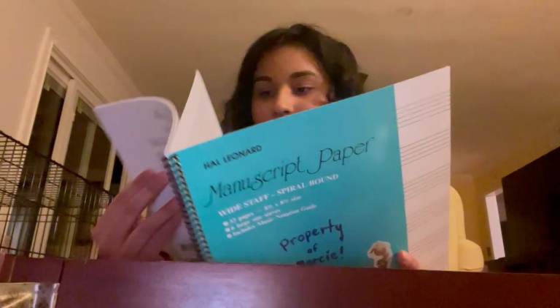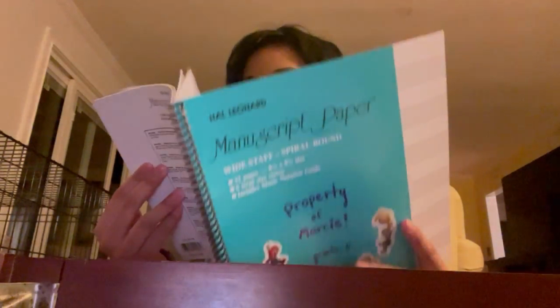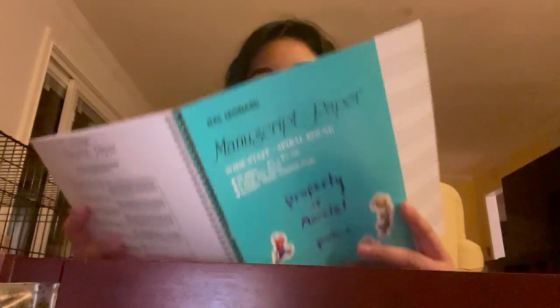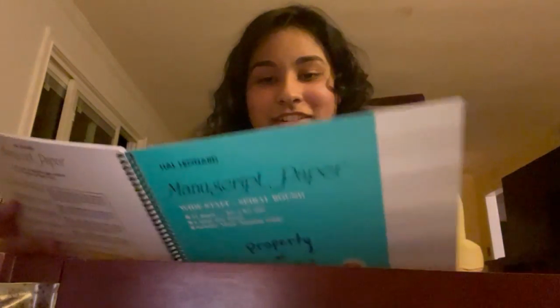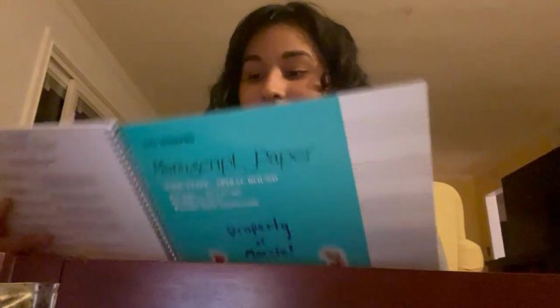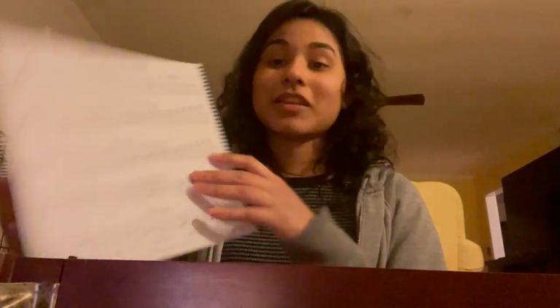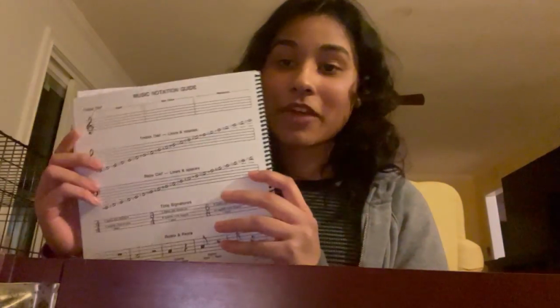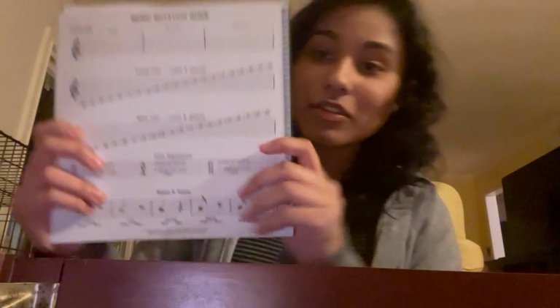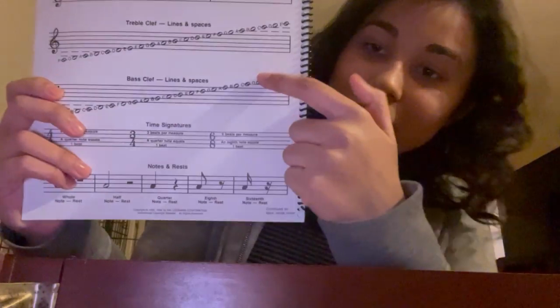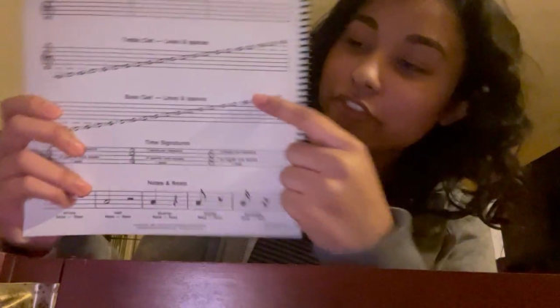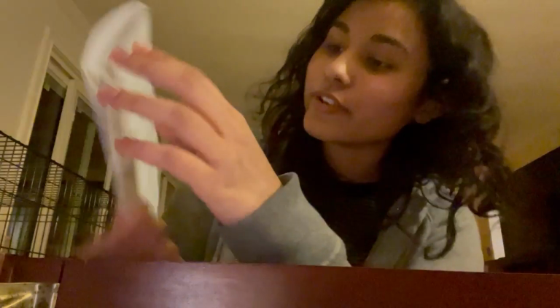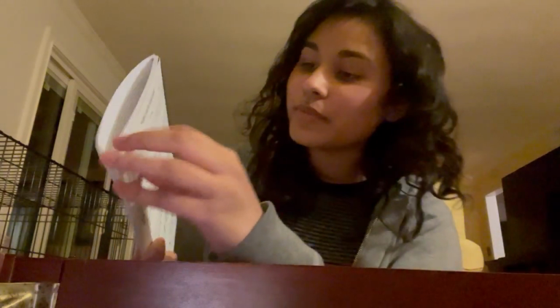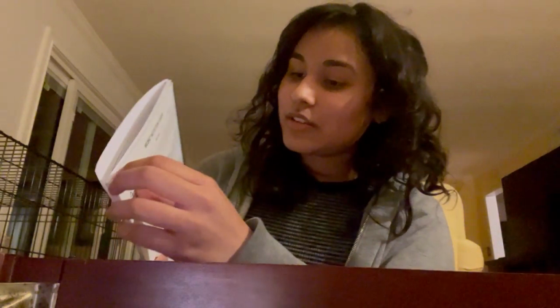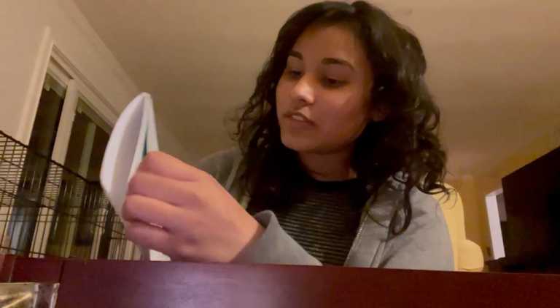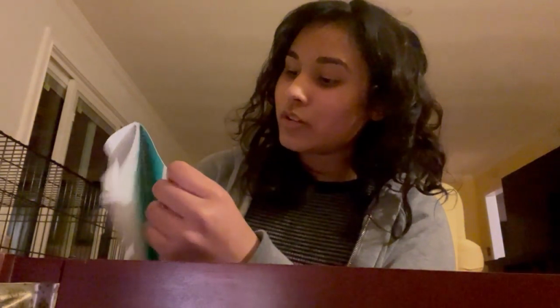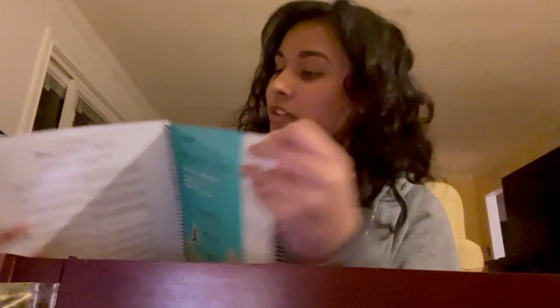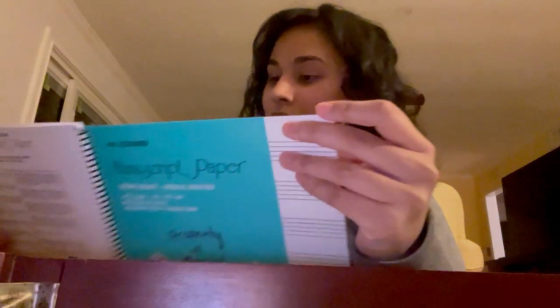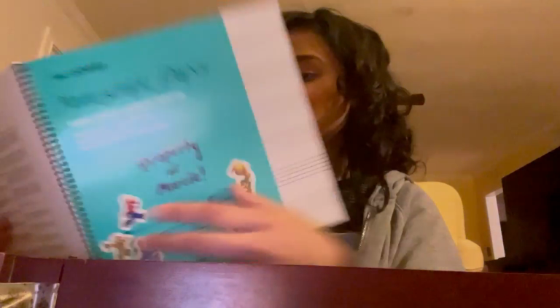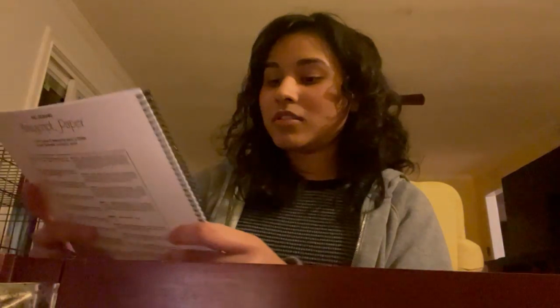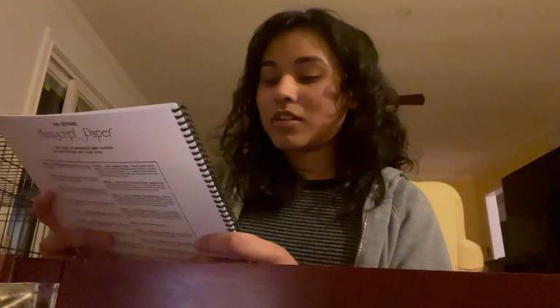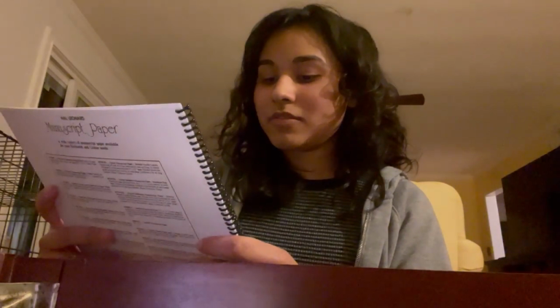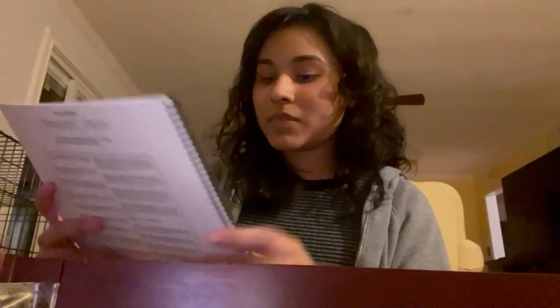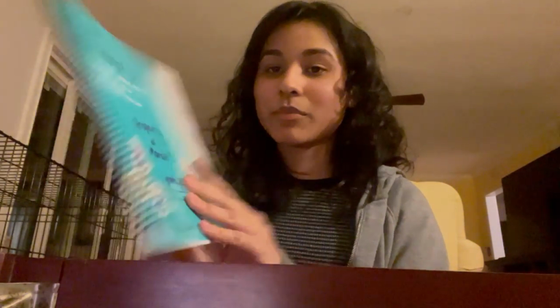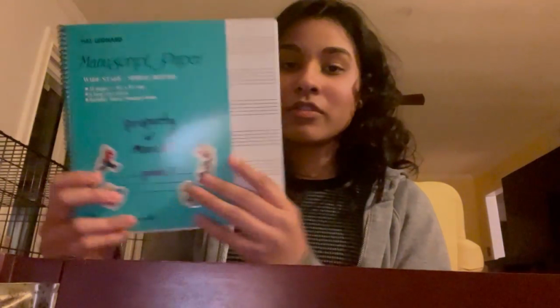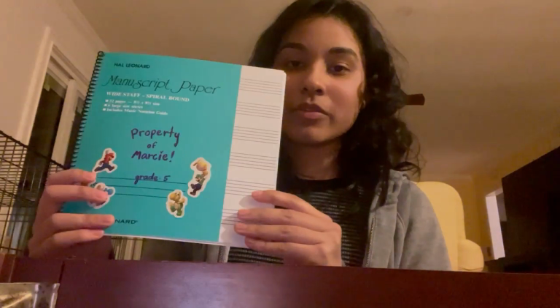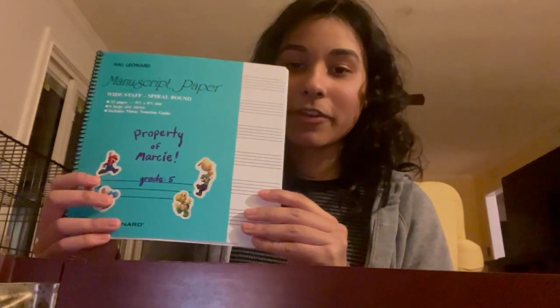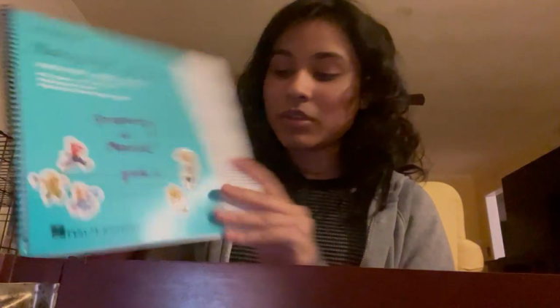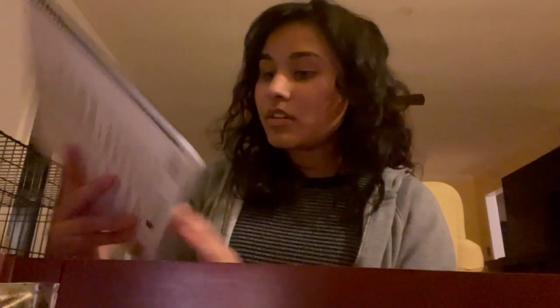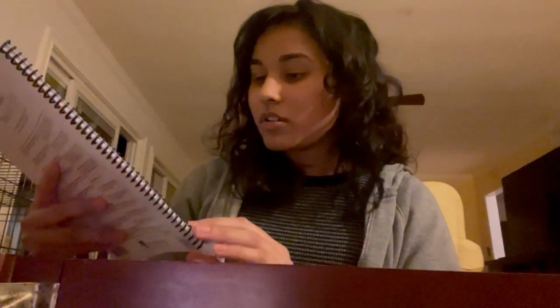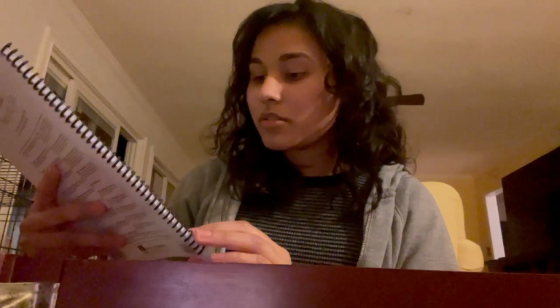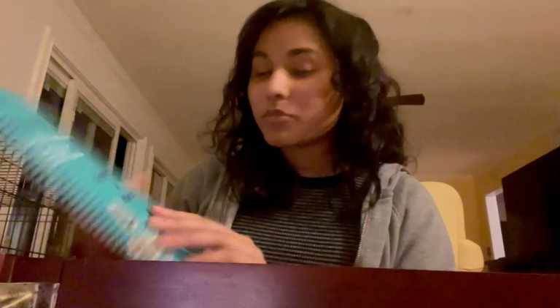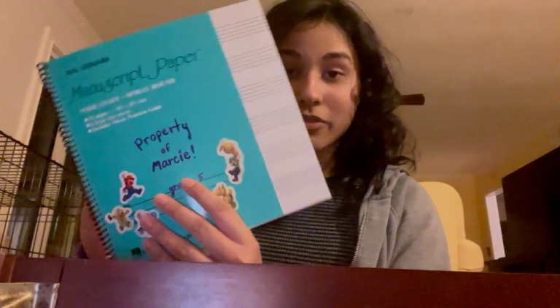There's a lot of music in here. And there's a notation guide in the front cover, so I'll definitely be using this. I'm gonna learn how to play piano from a fifth grader.